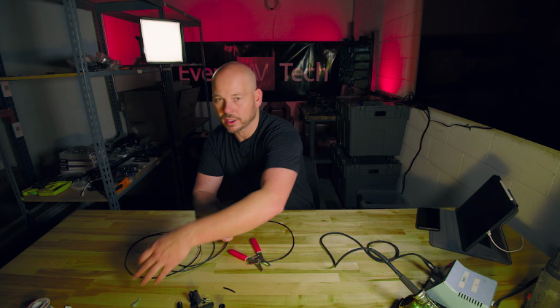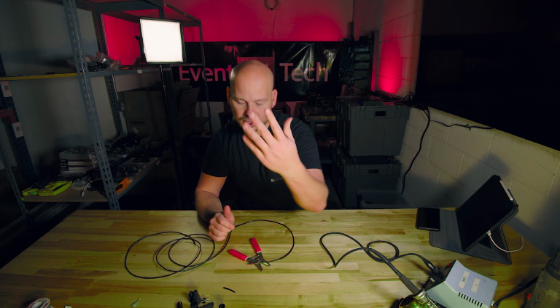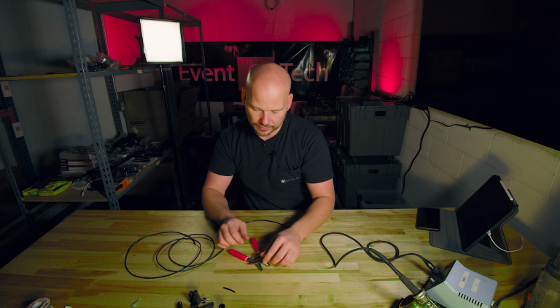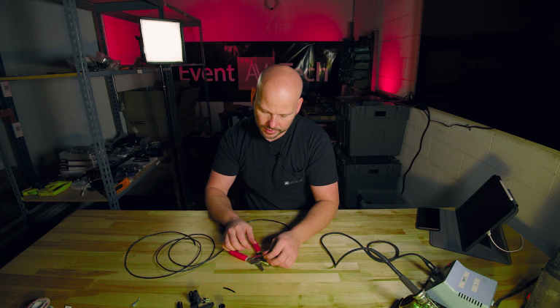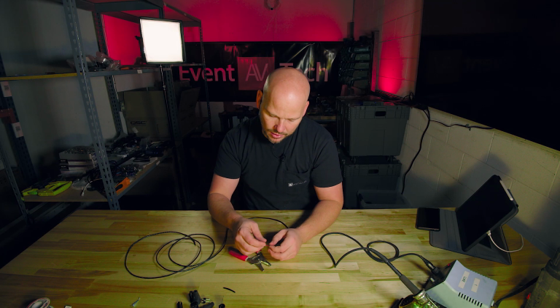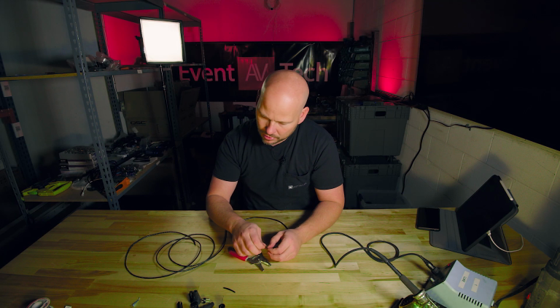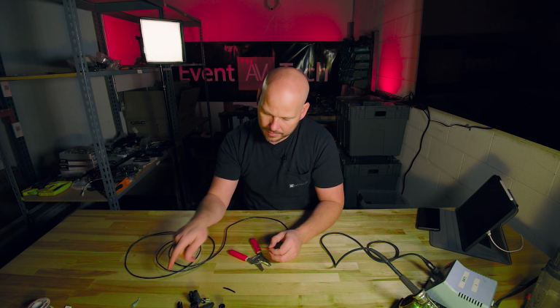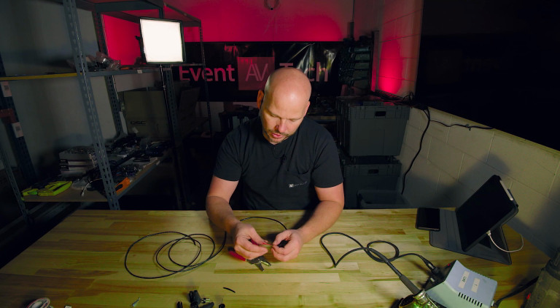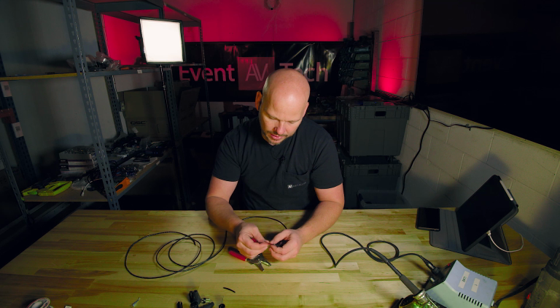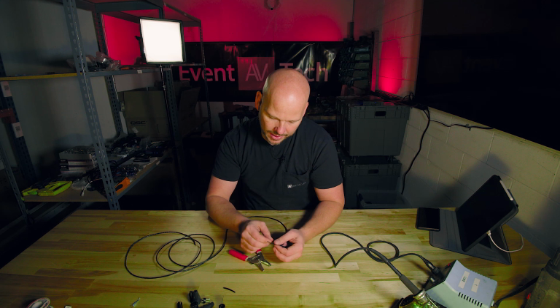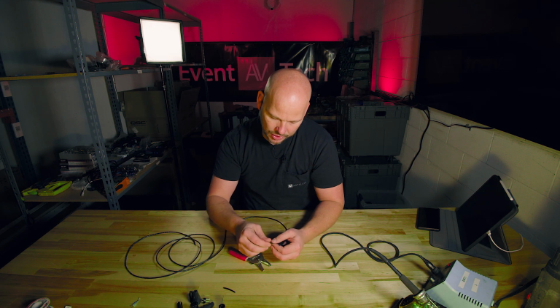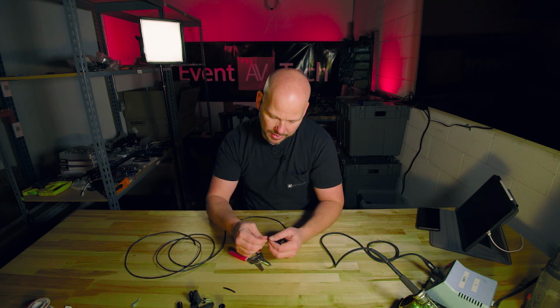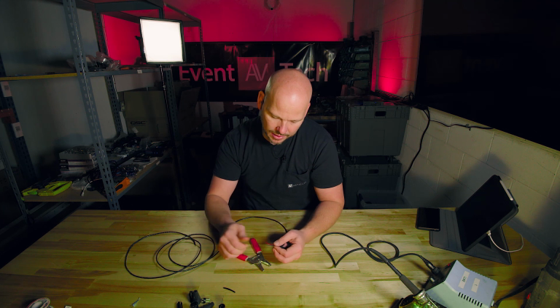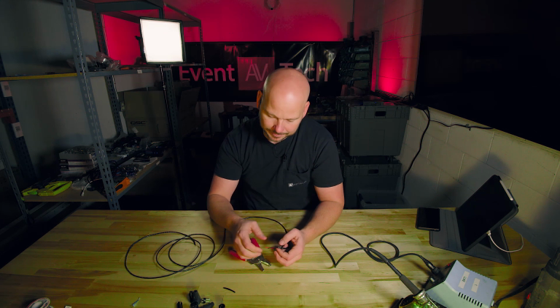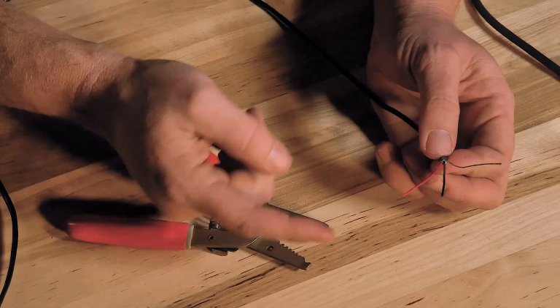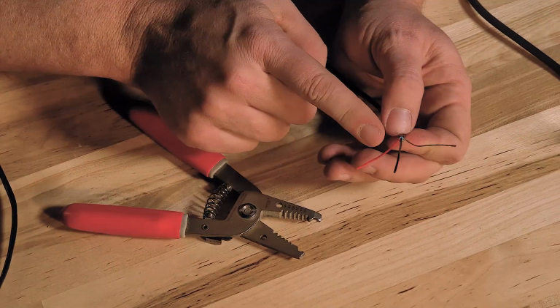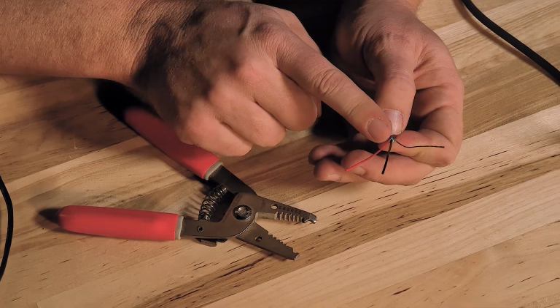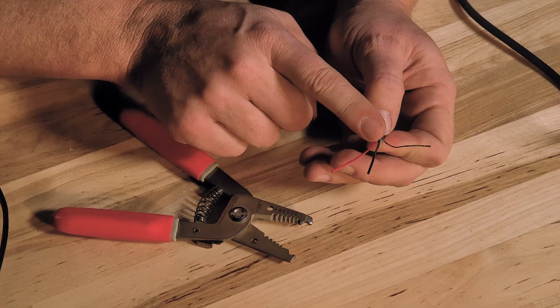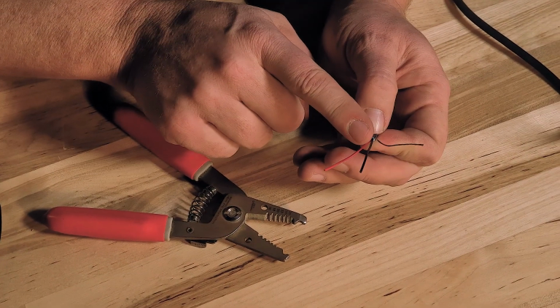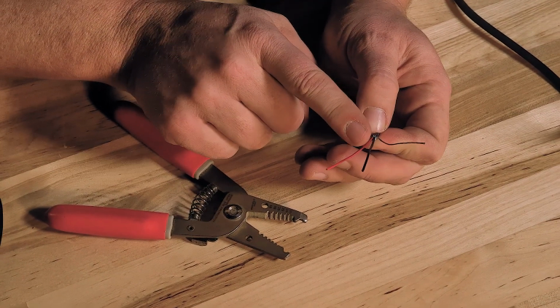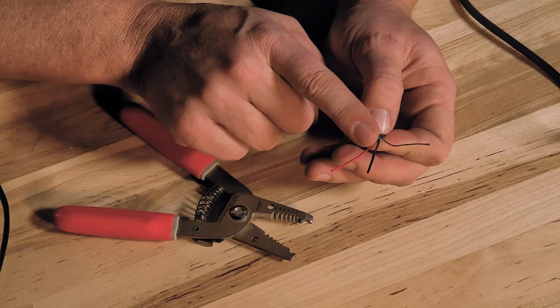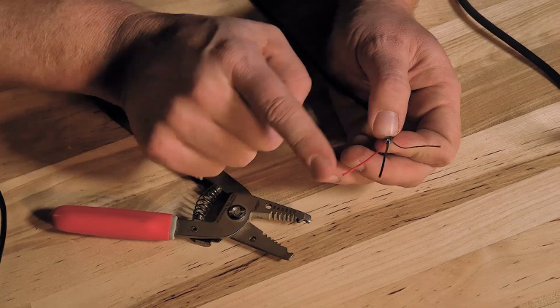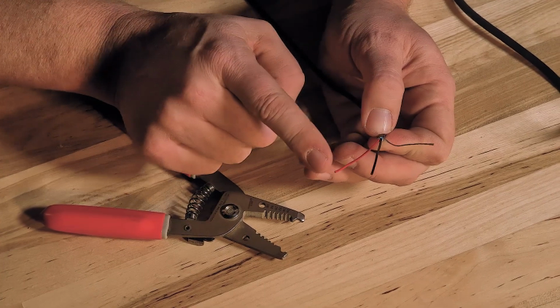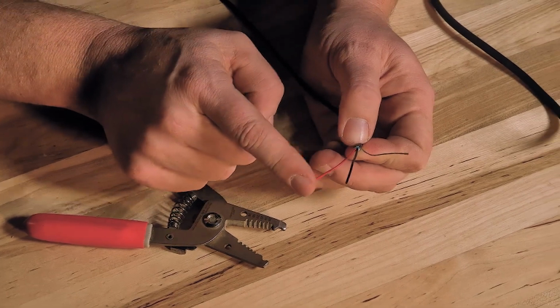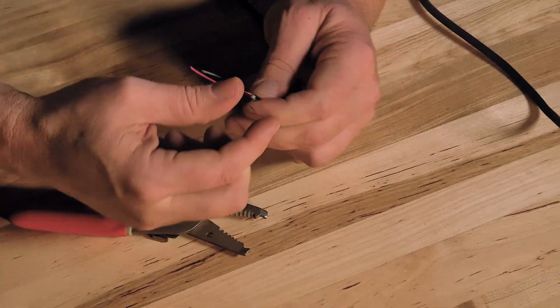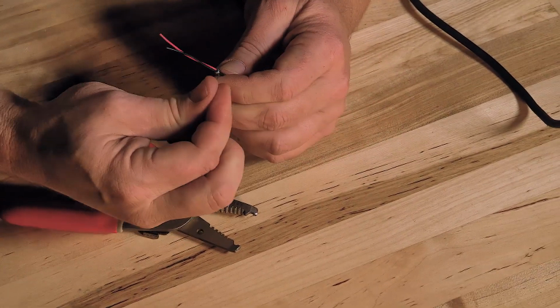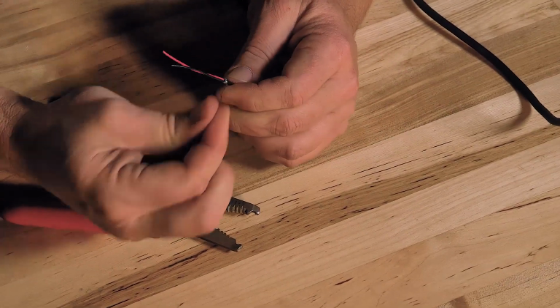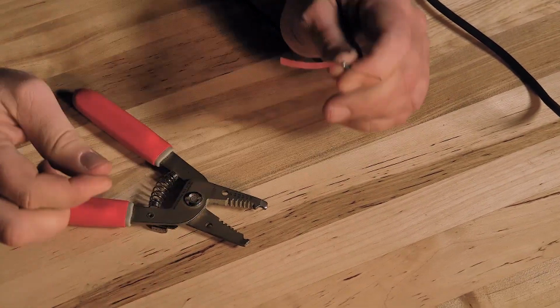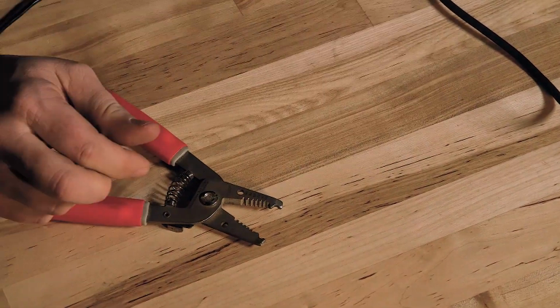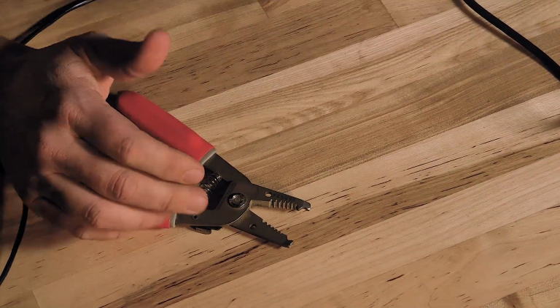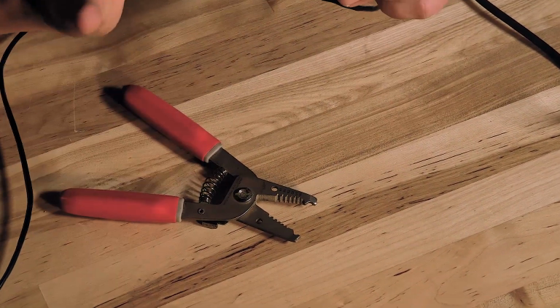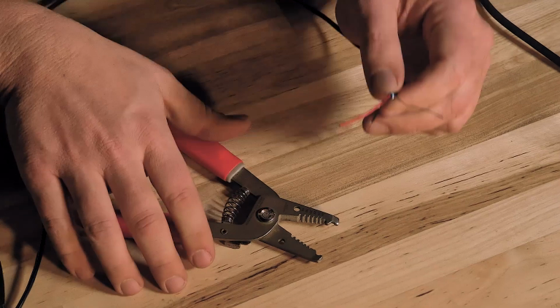Make sure you put them in the trash — you don't want to leave trash all over the field. Put those off to the side and keep it nice and clean. And then I've got my negative, my positive, and my drain for my three-pin XLR.